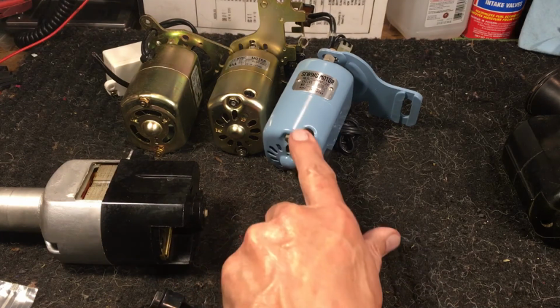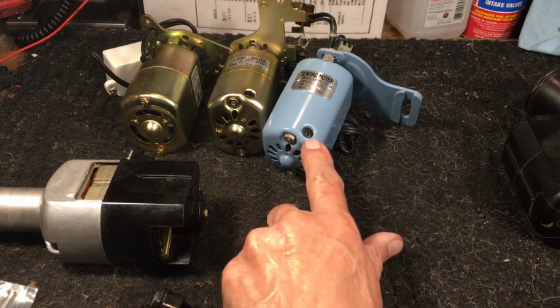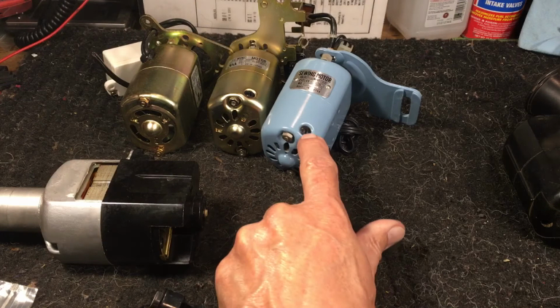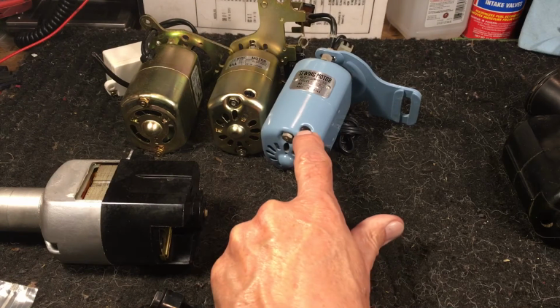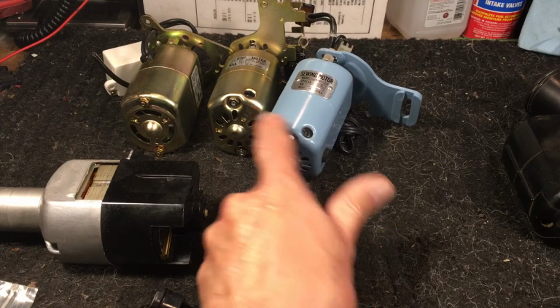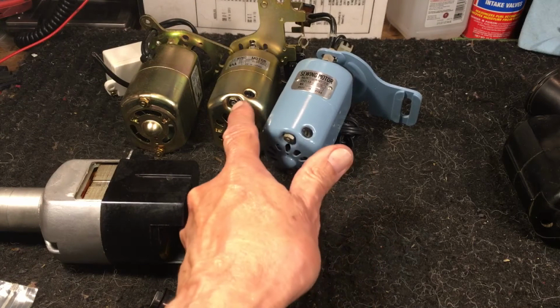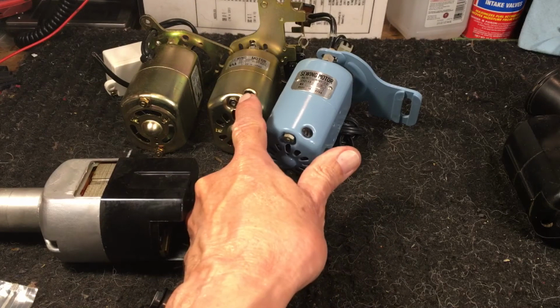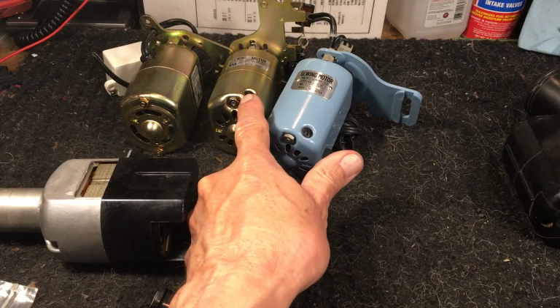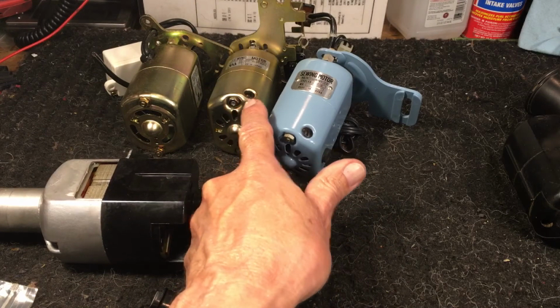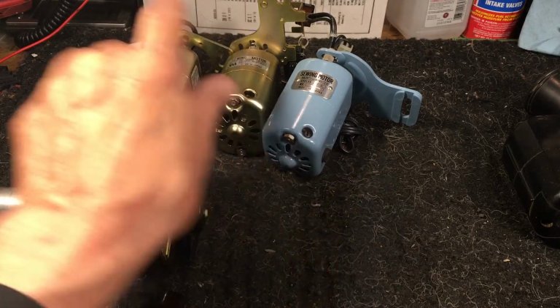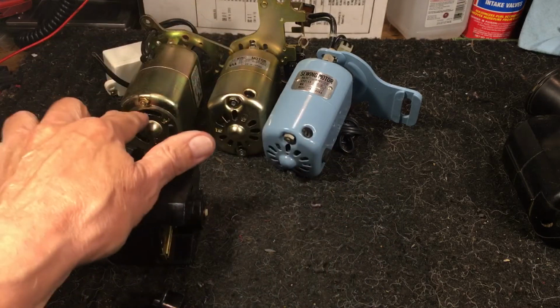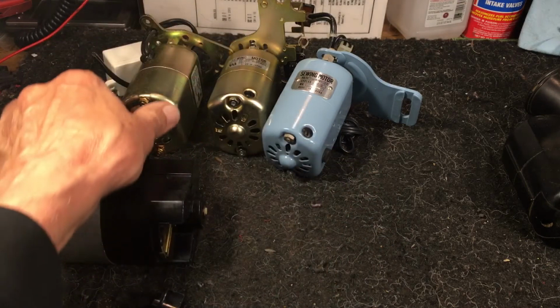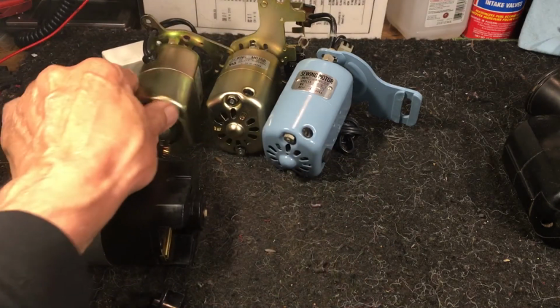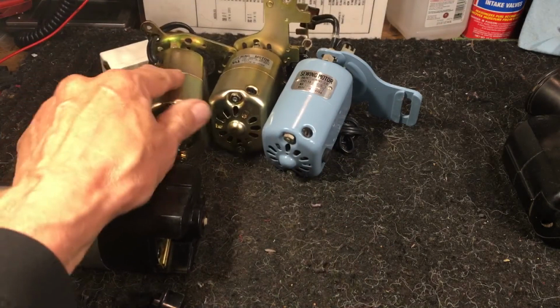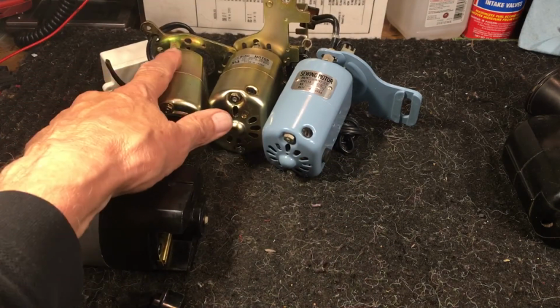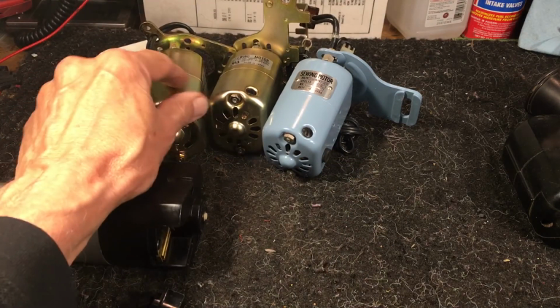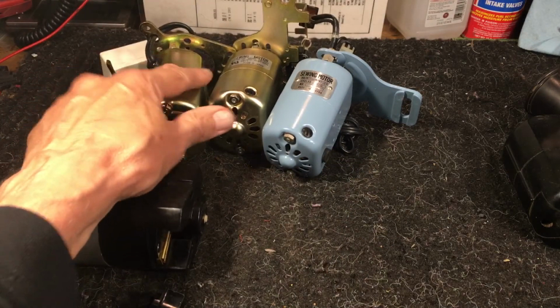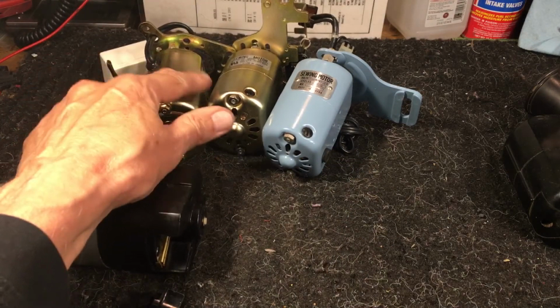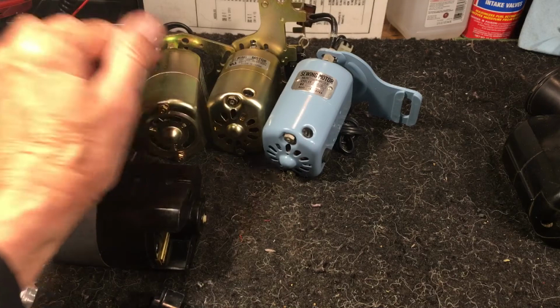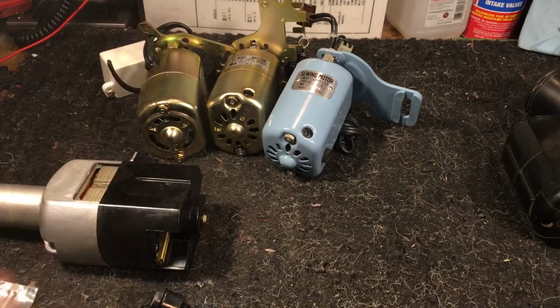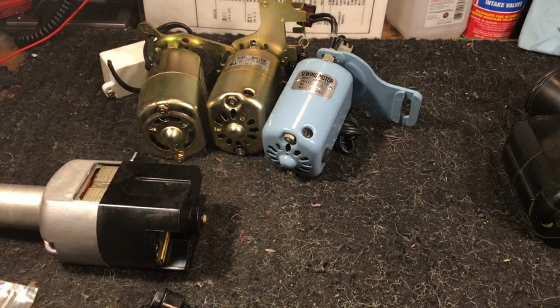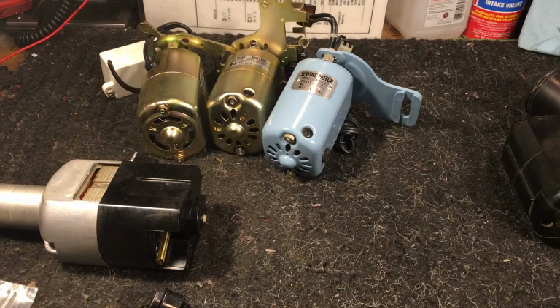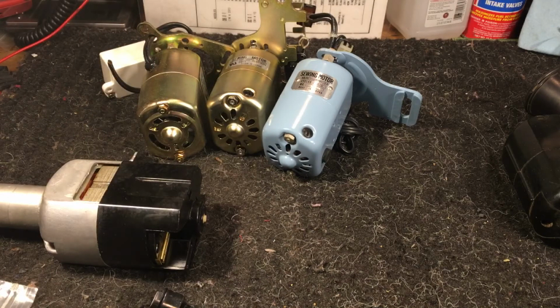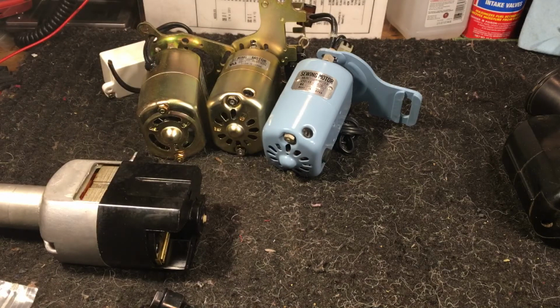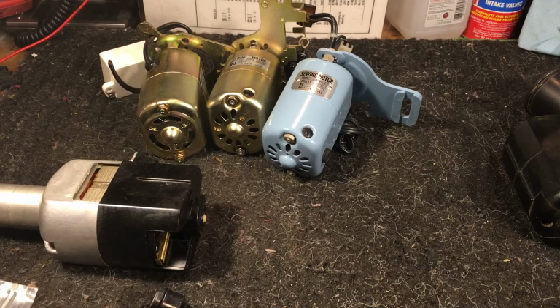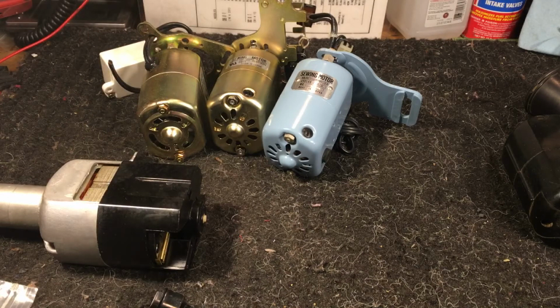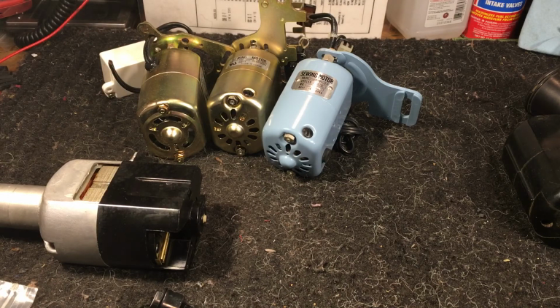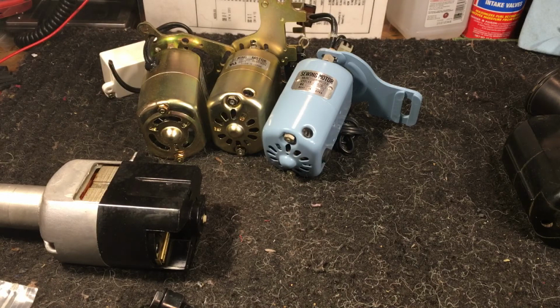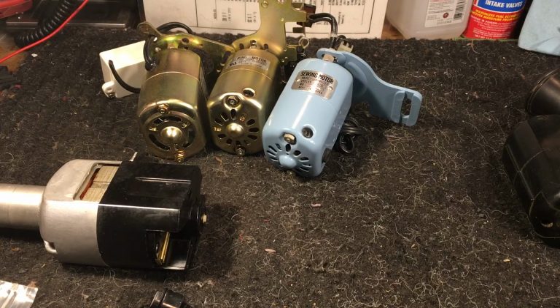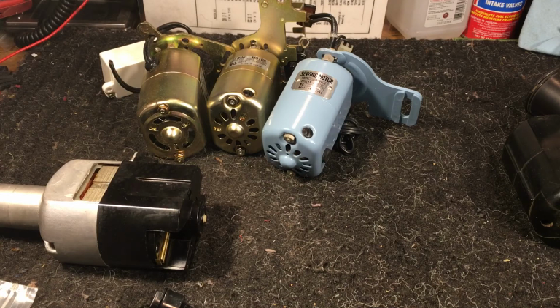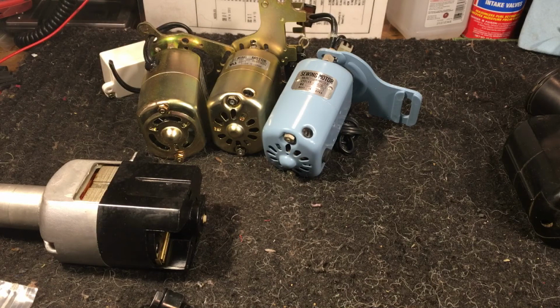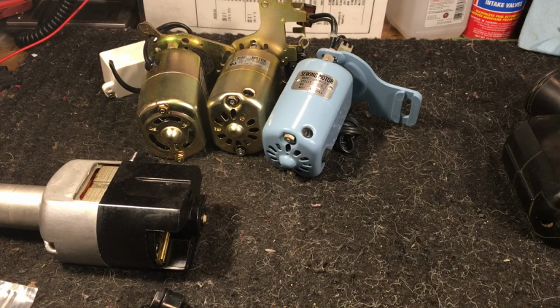Look for the little screw cap. The ones that can't be replaced are the ones that are sealed — no motor brush access. Appreciate it. Bye now.